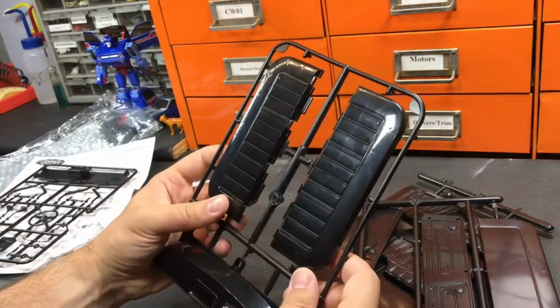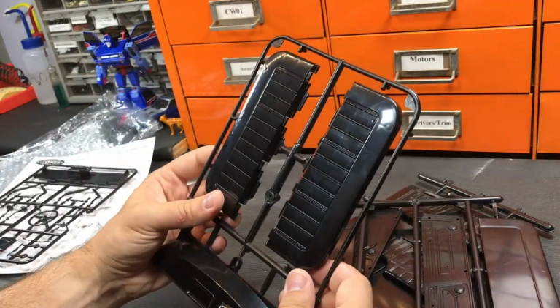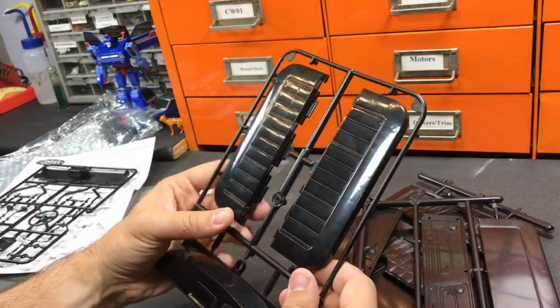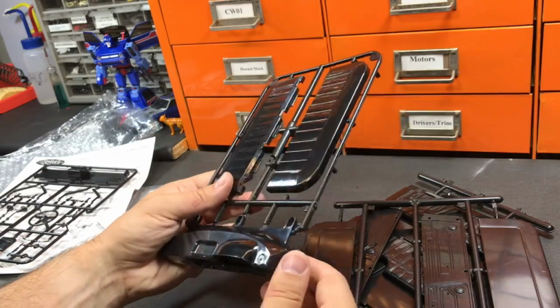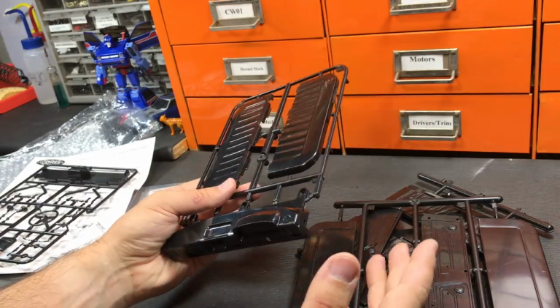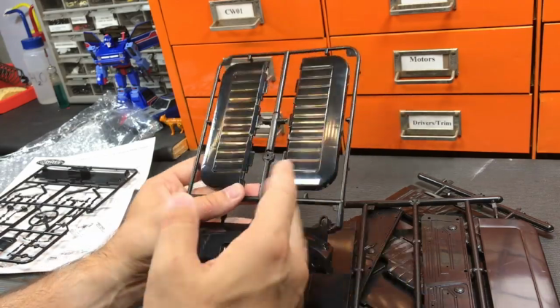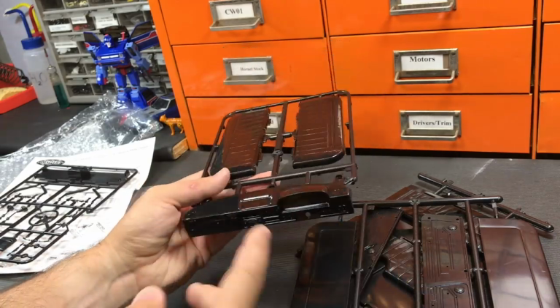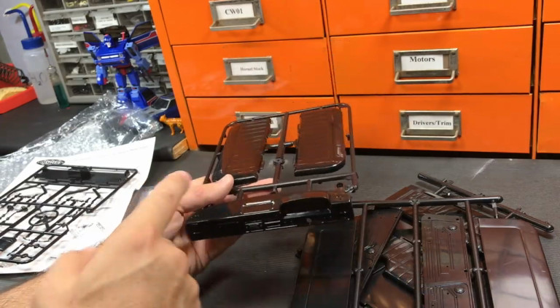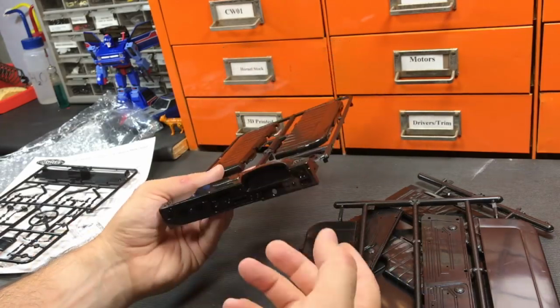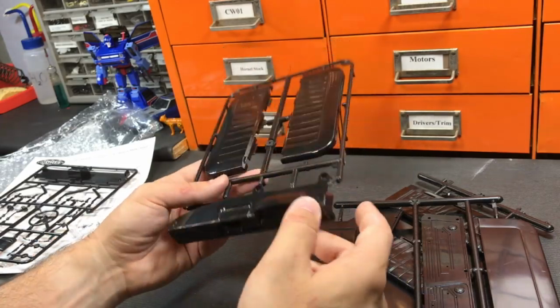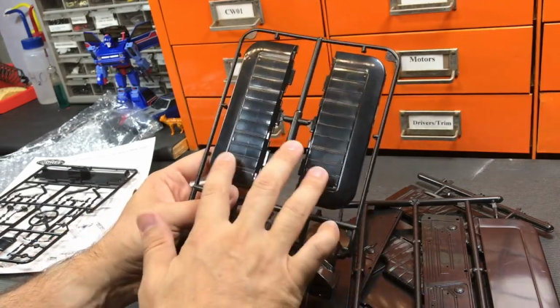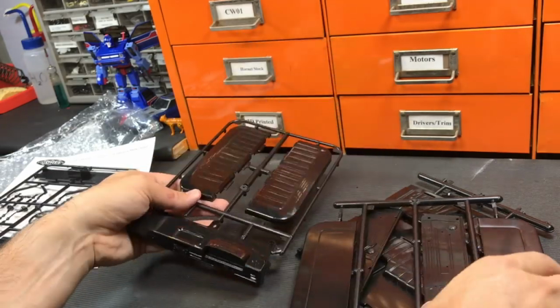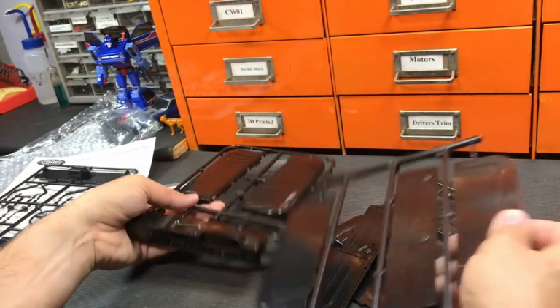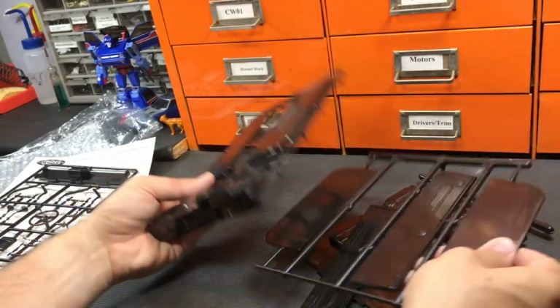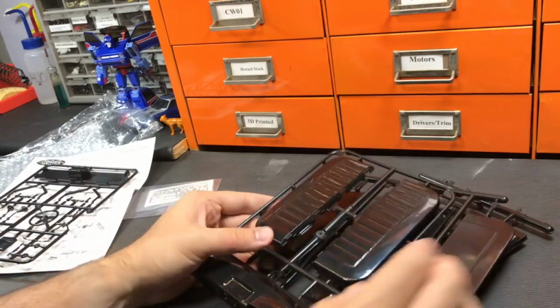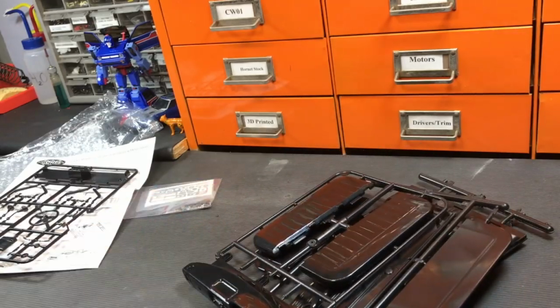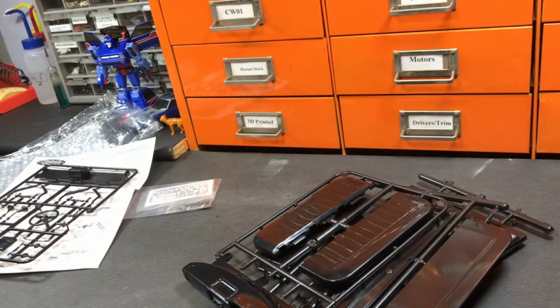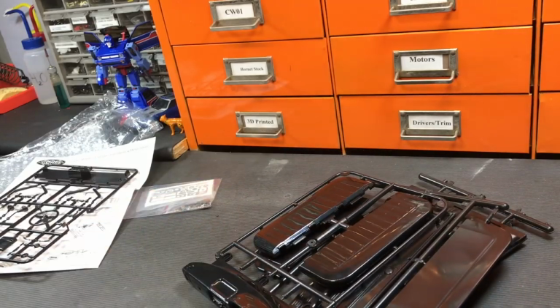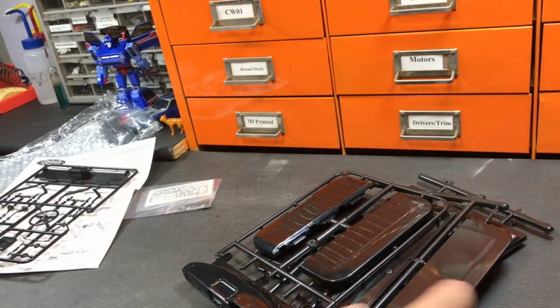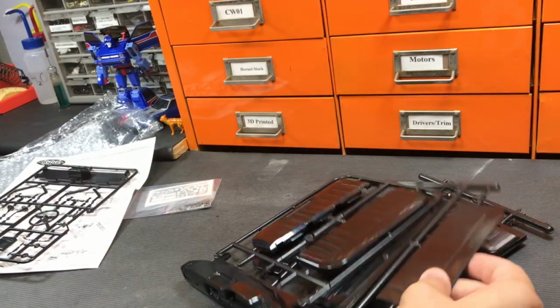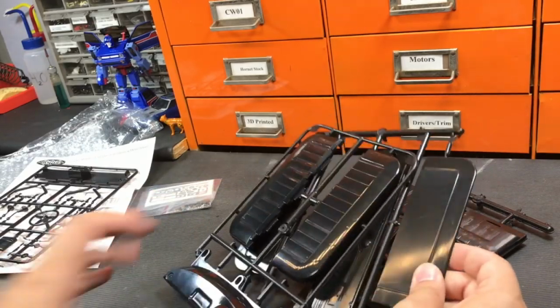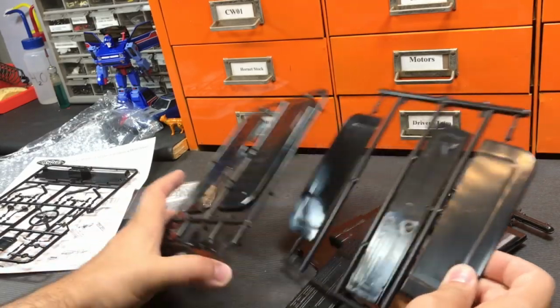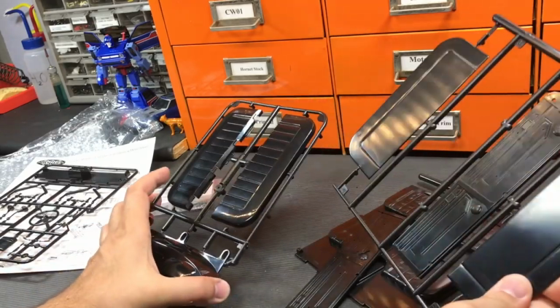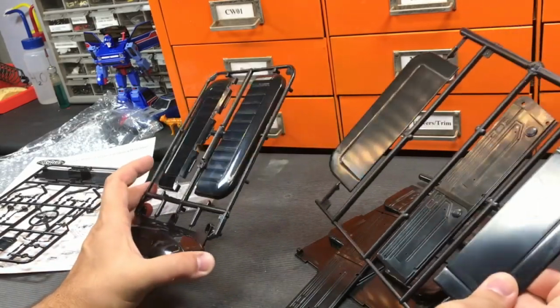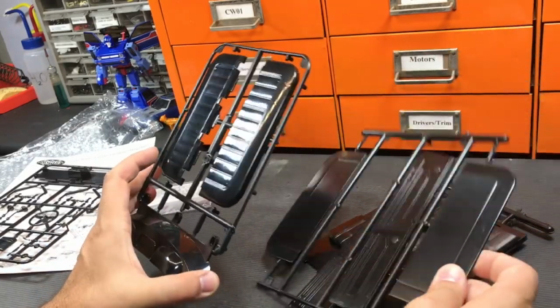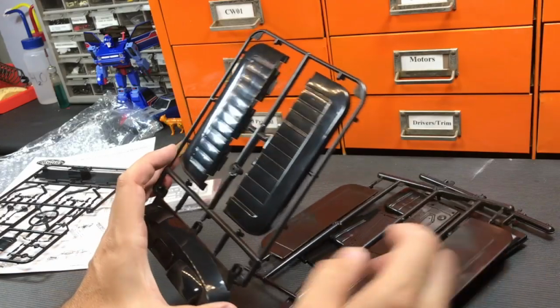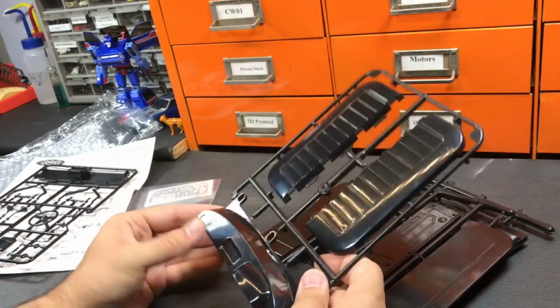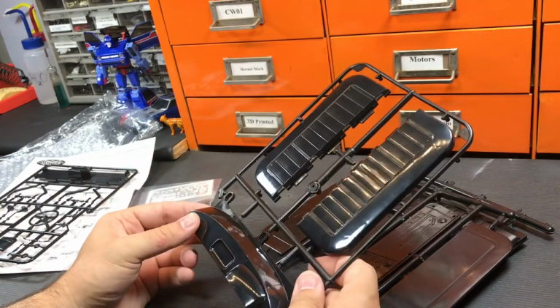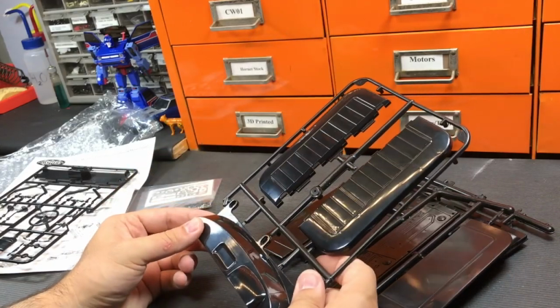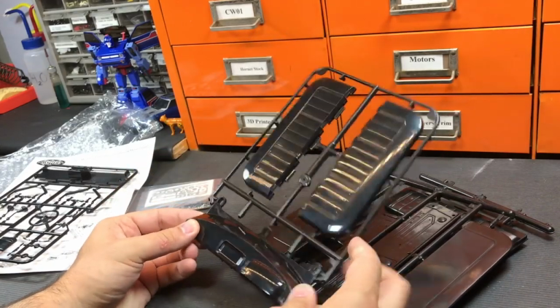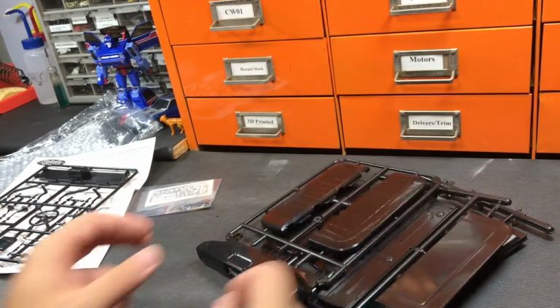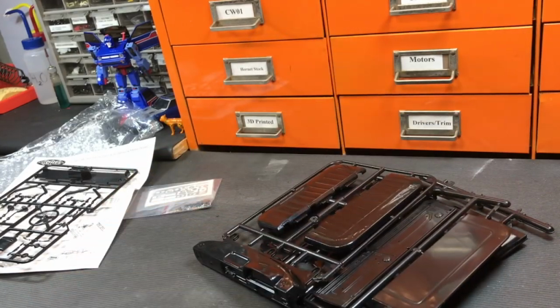As for the interior bucket, it's going to be the dash, the firewall, the seat pieces, and the door panels. I'm going to go ahead and snip off all of these, primer them, and get right back.